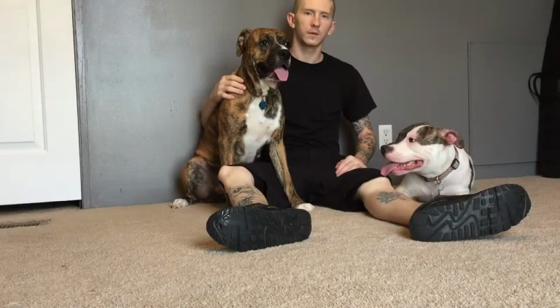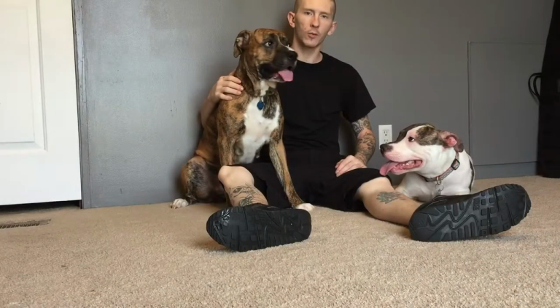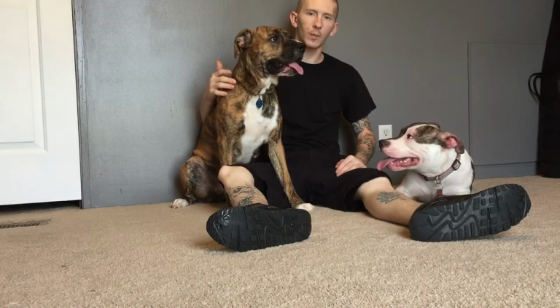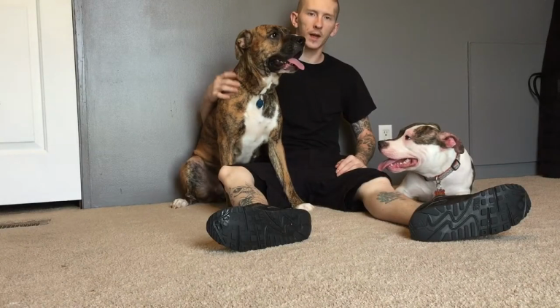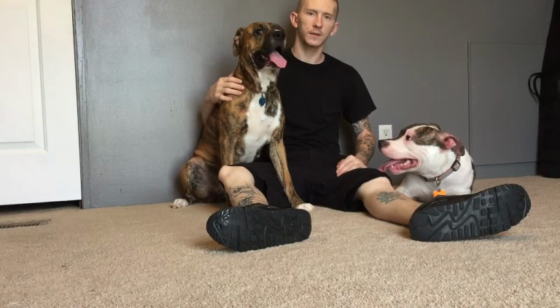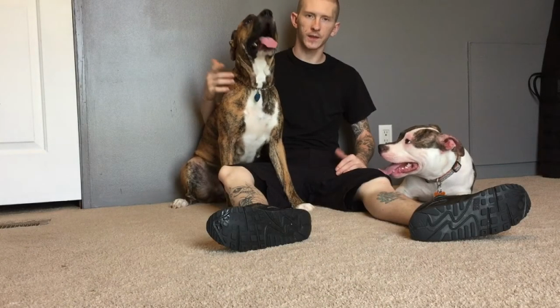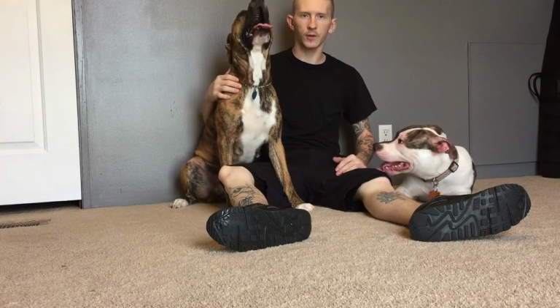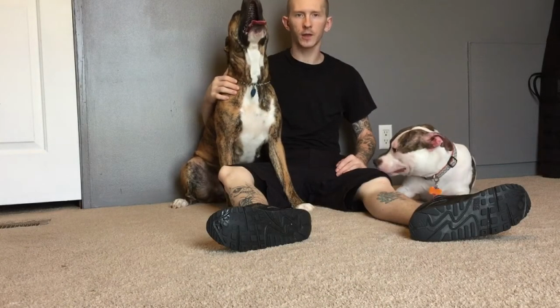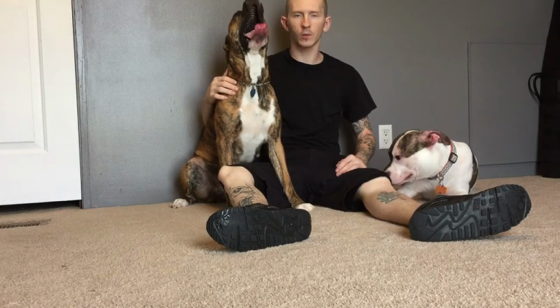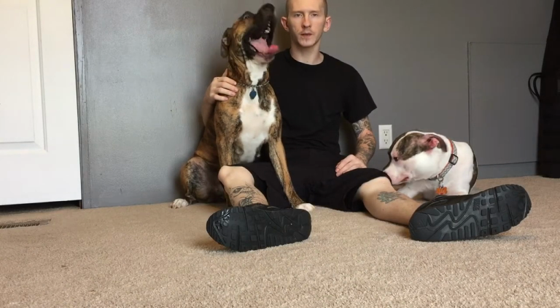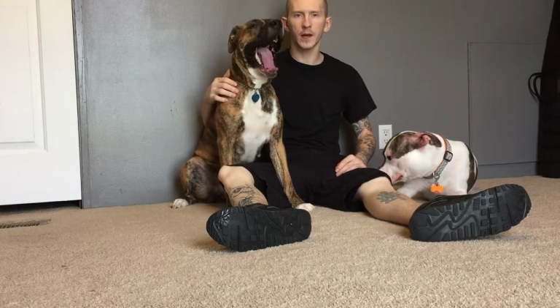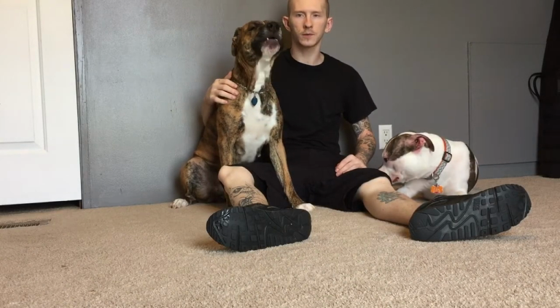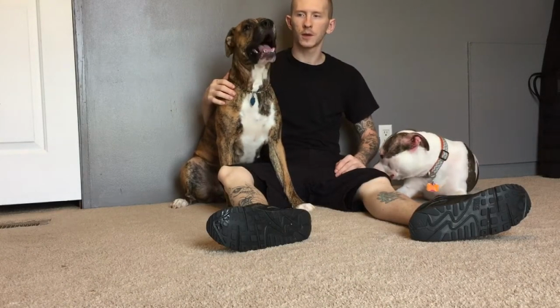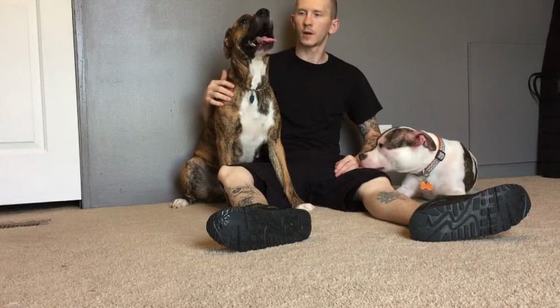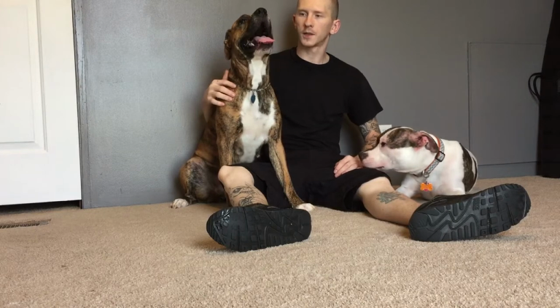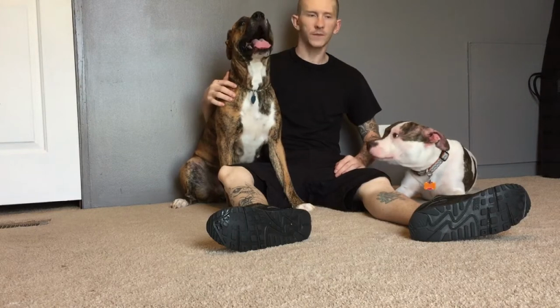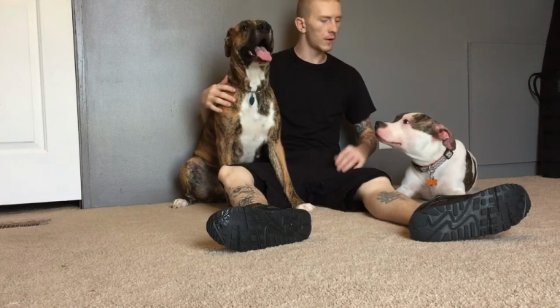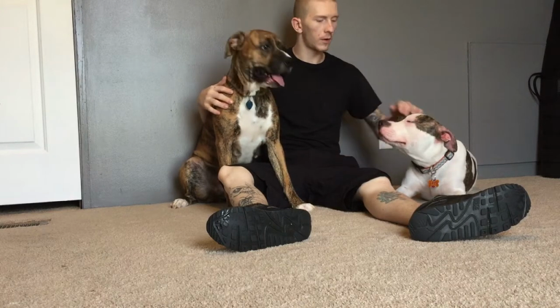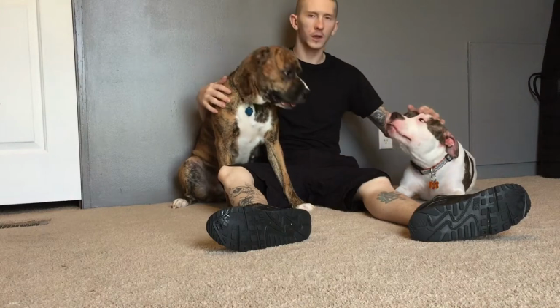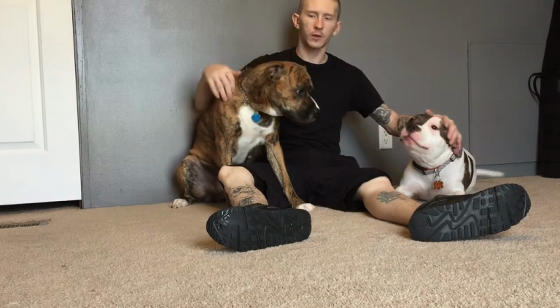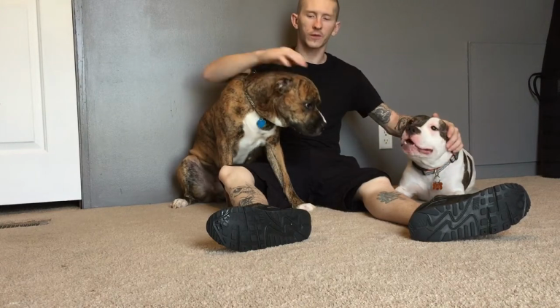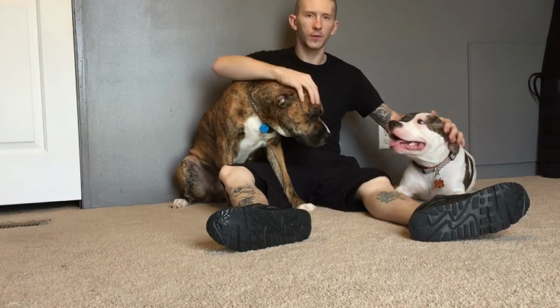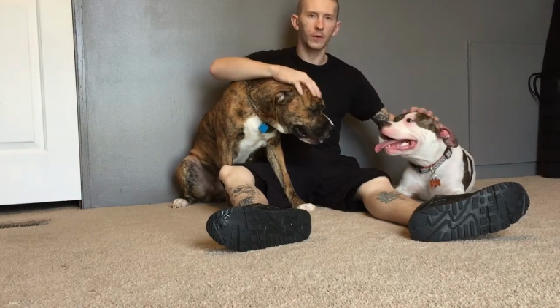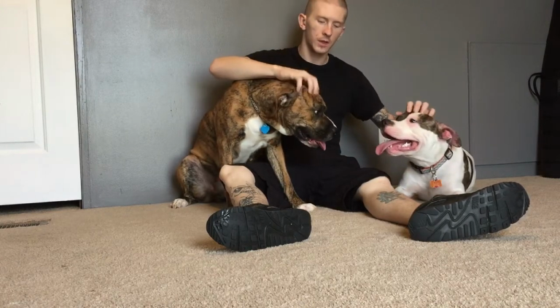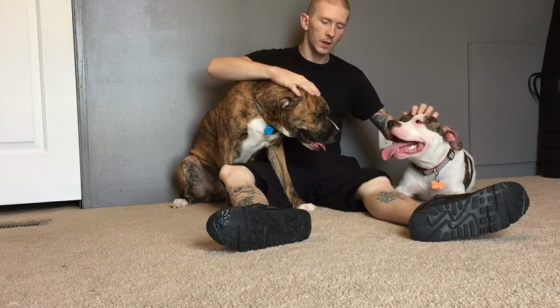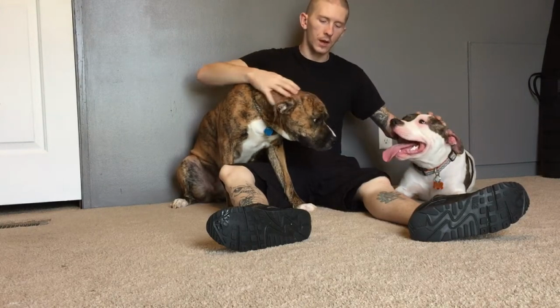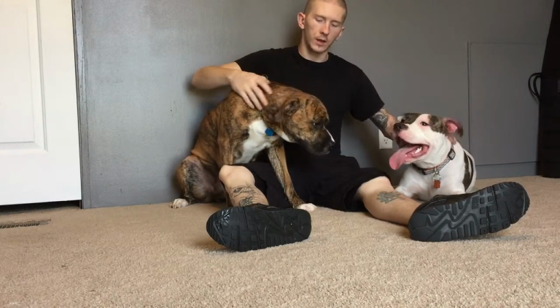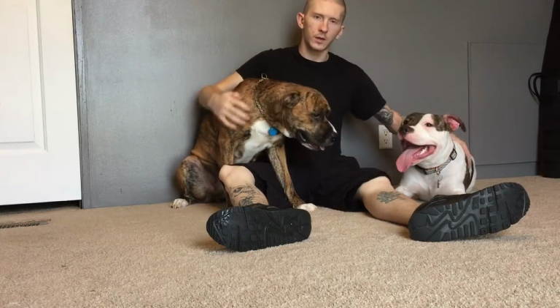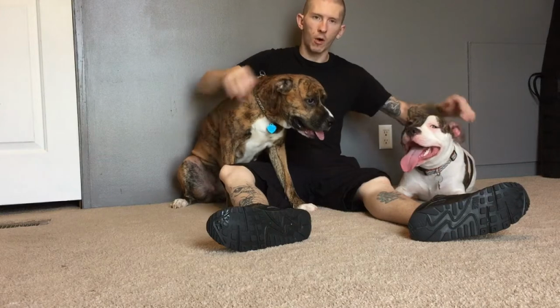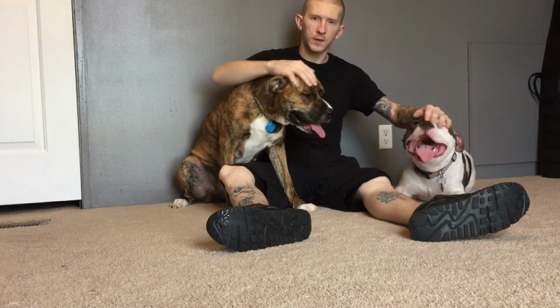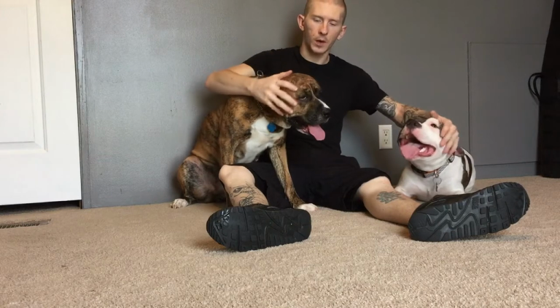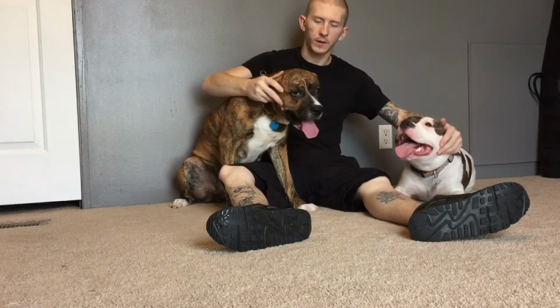Hey, welcome back guys. This is Tyler again with Orion's Tactical. Today's video, I wanted to go with a little bit of a different approach and show off these two pups here.